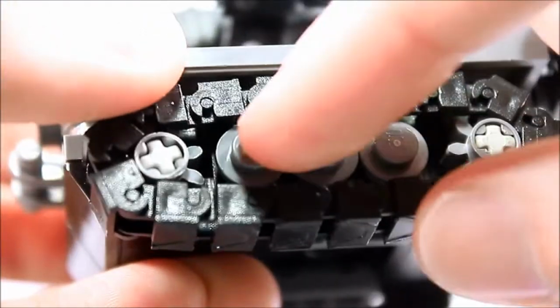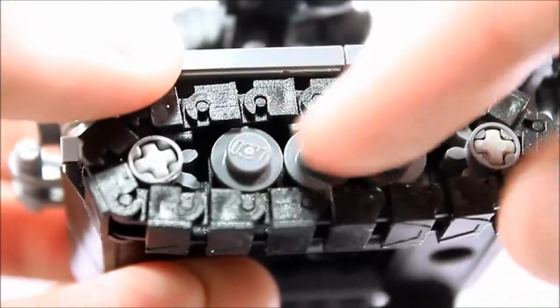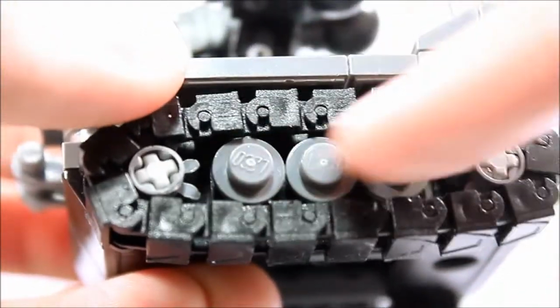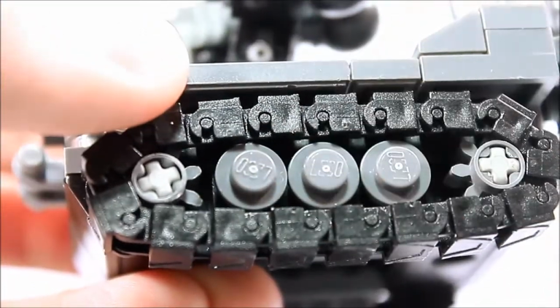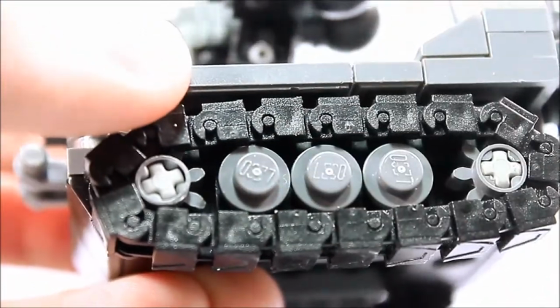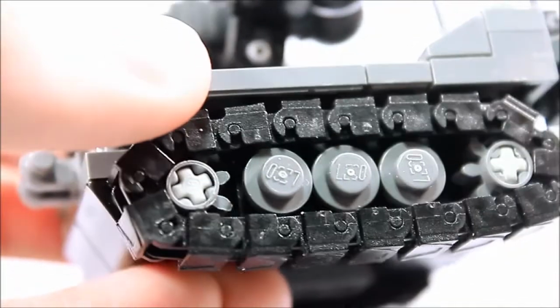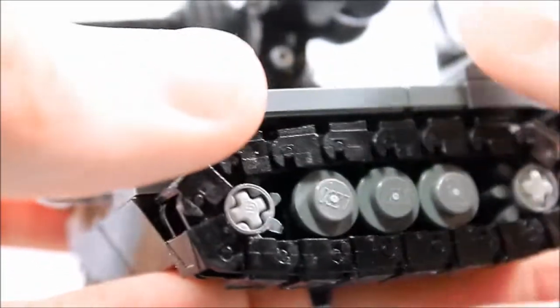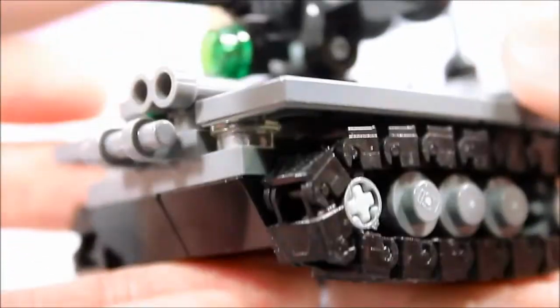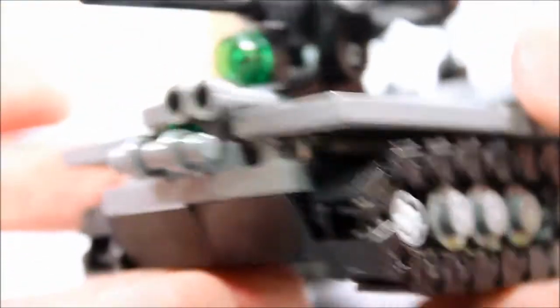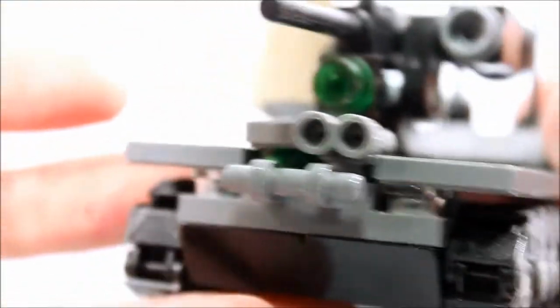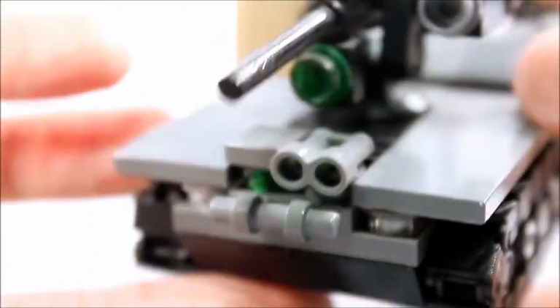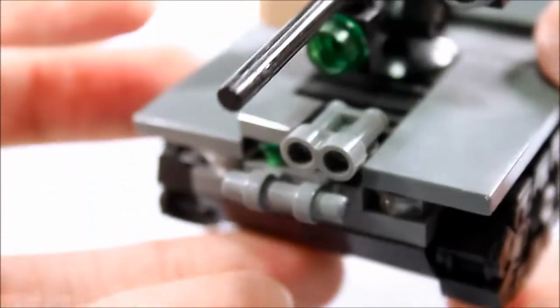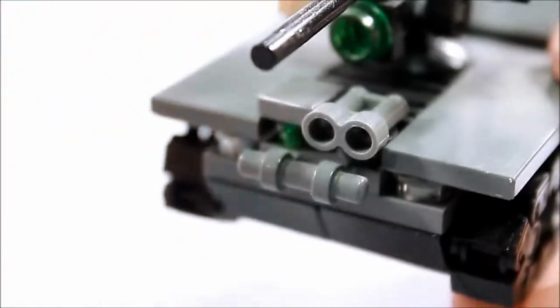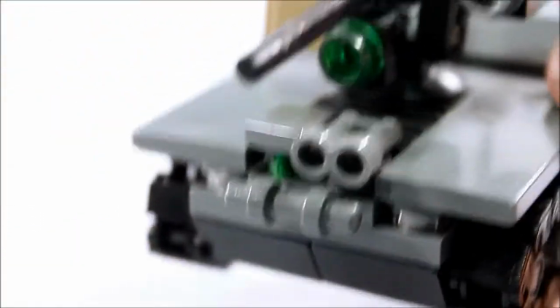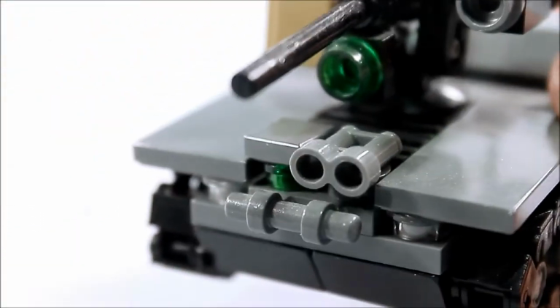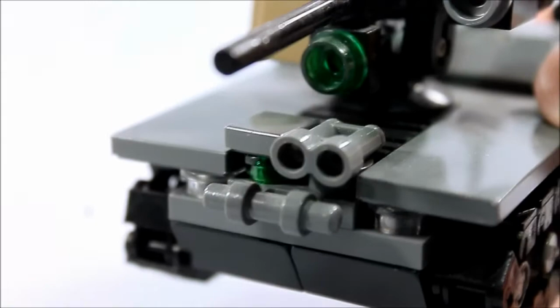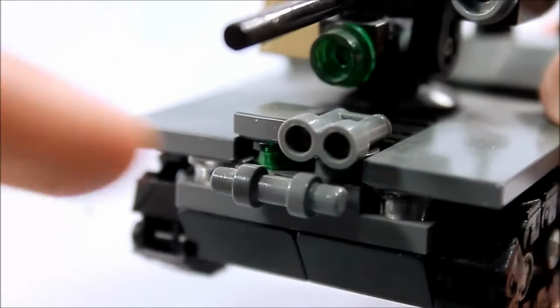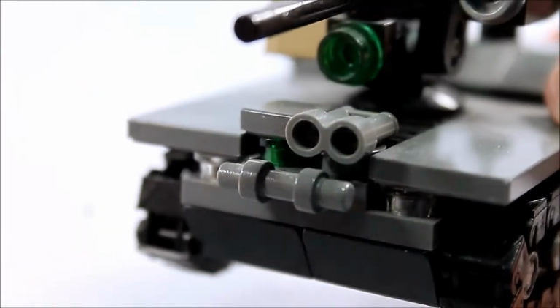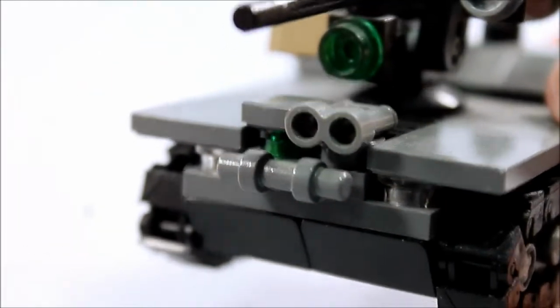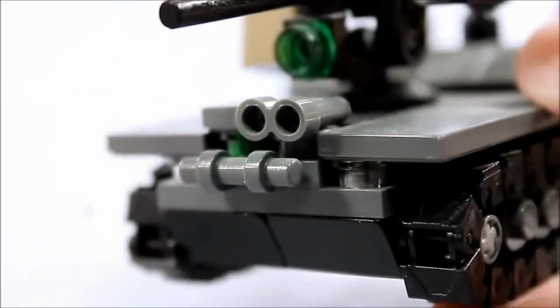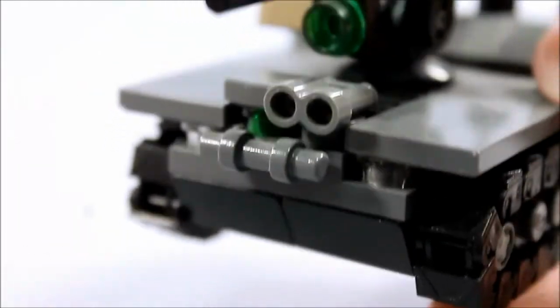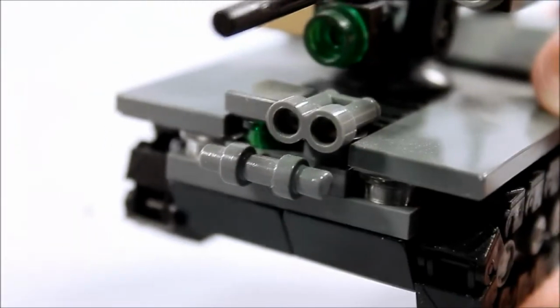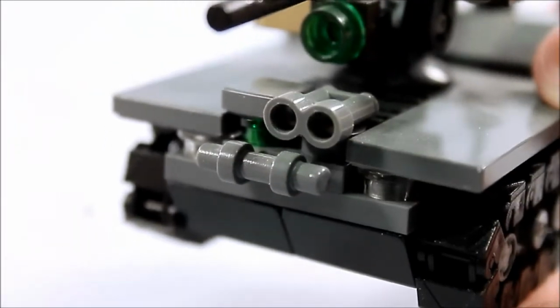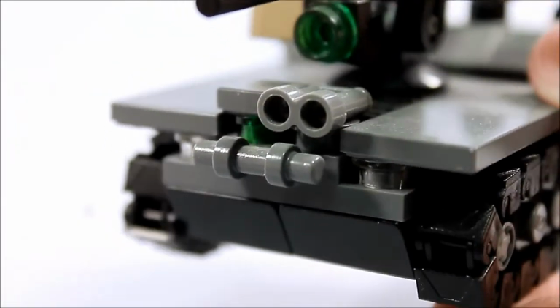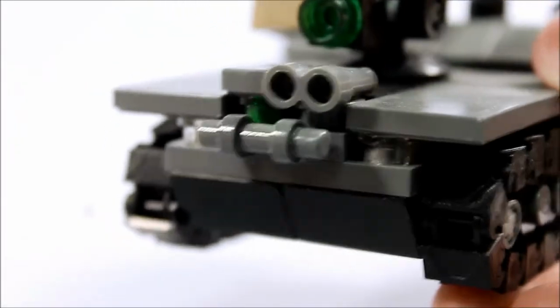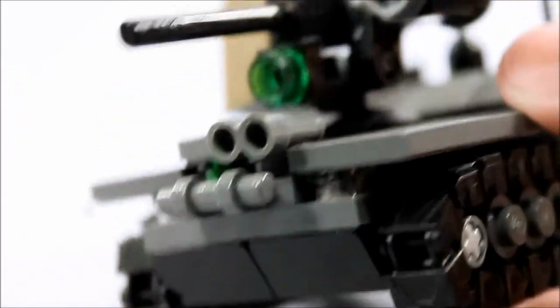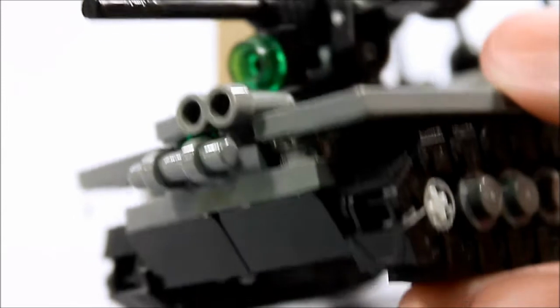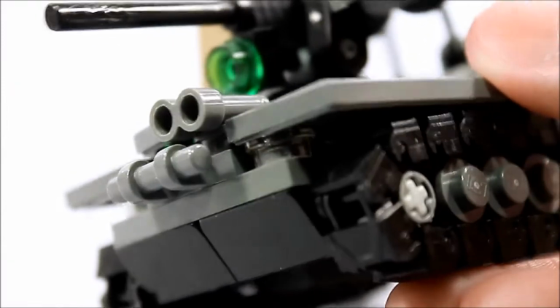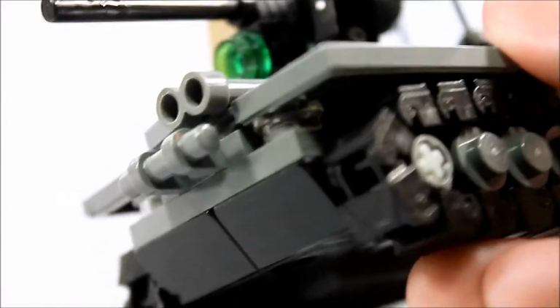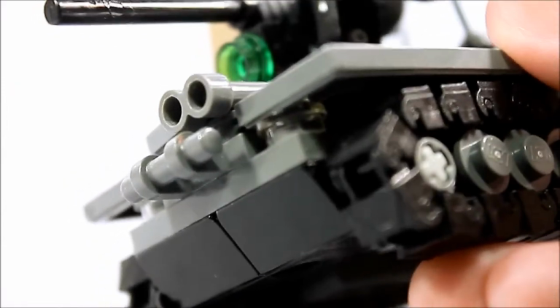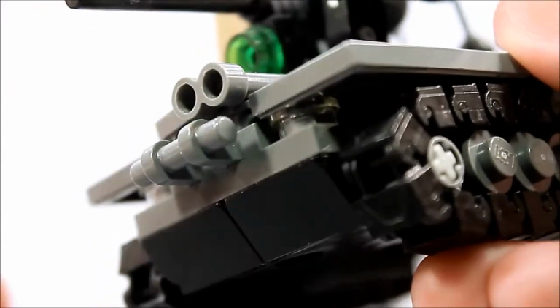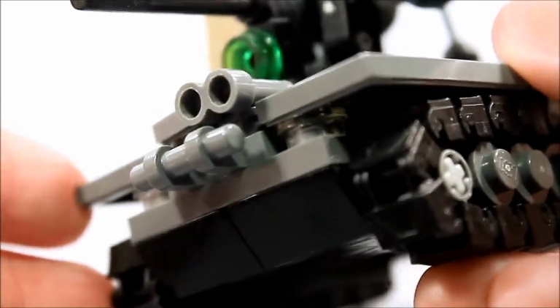The little wheel details are just made of studs right there. Otherwise on the model, the front end has a little bumper bar in case you decide you want to smack into something with it. And then you get some headlight detail right underneath the fenders there.